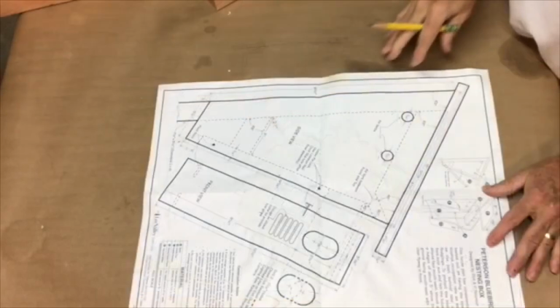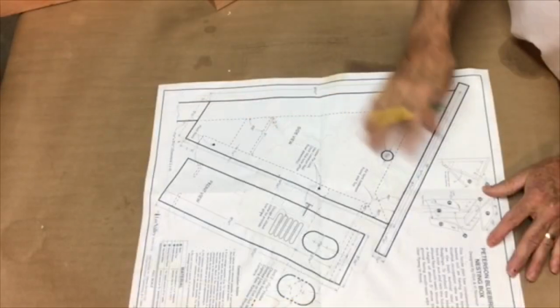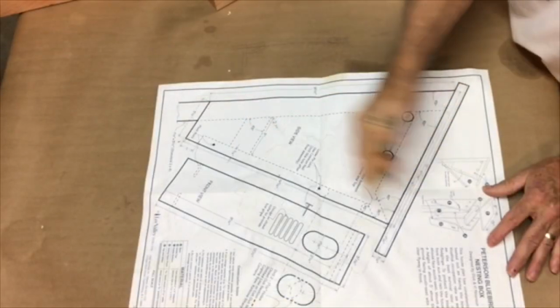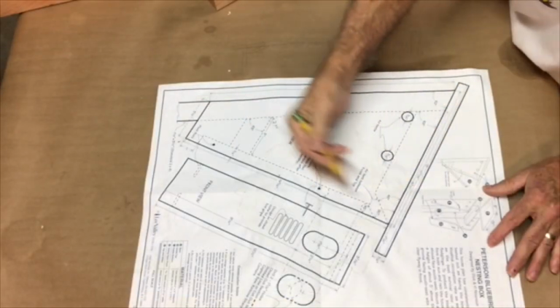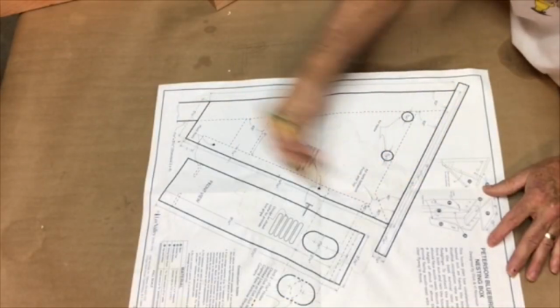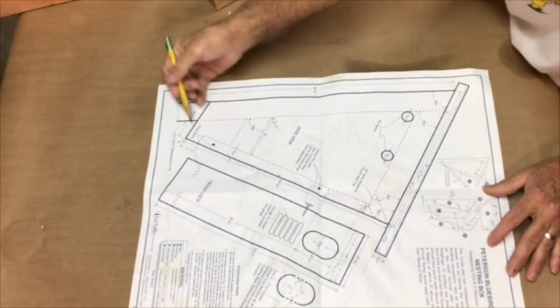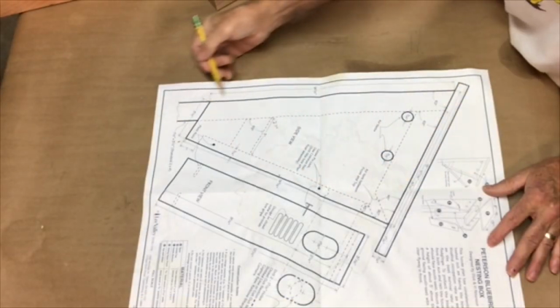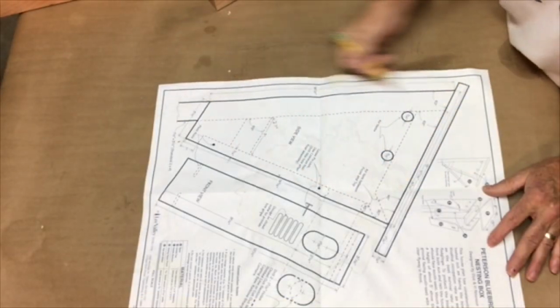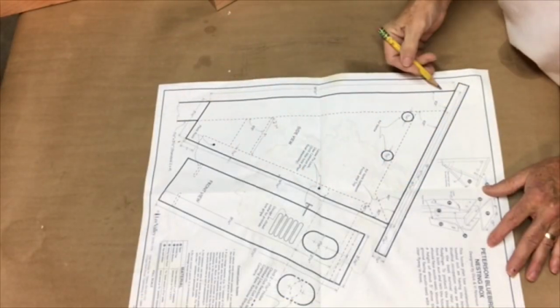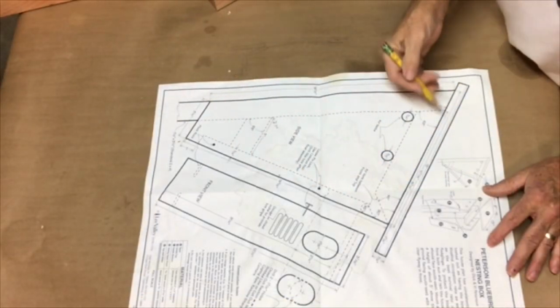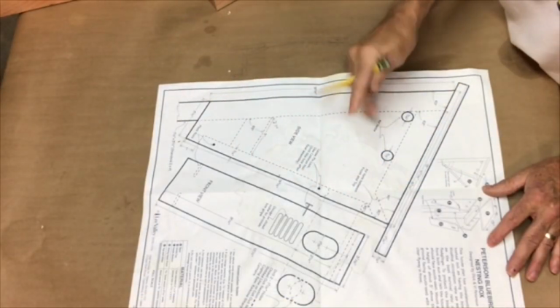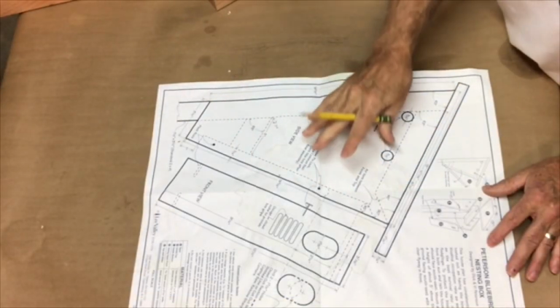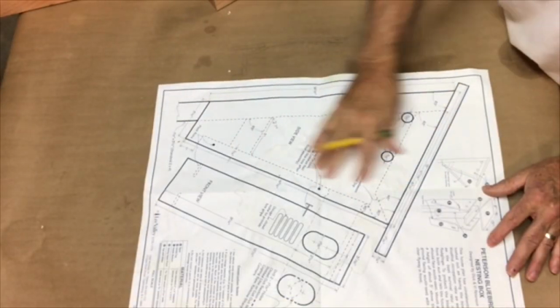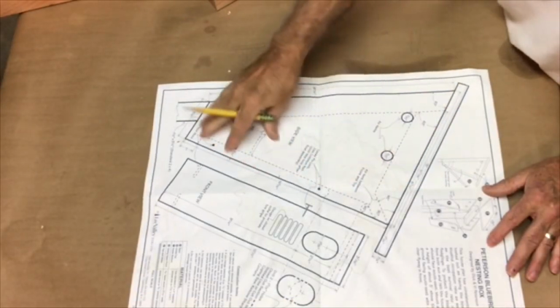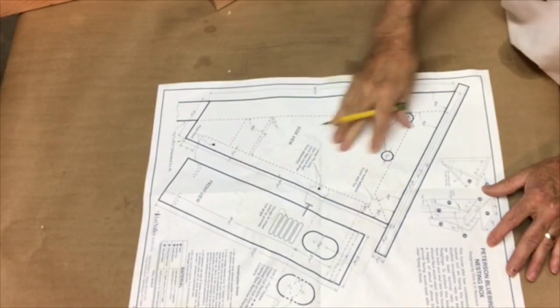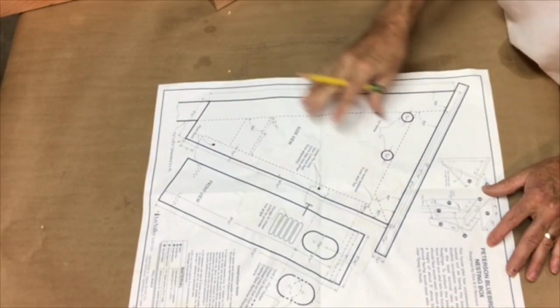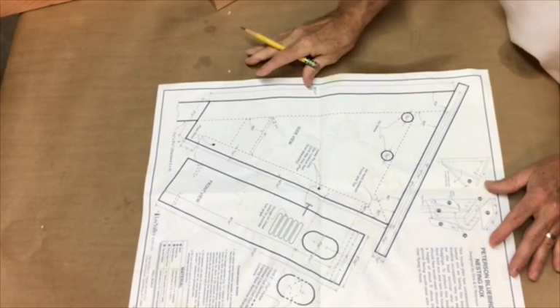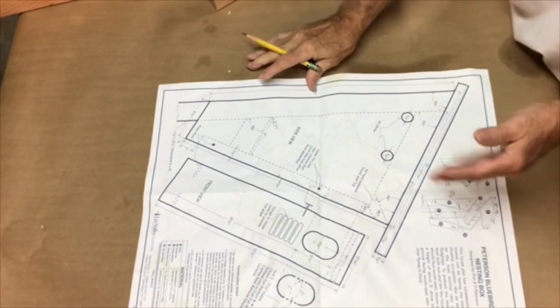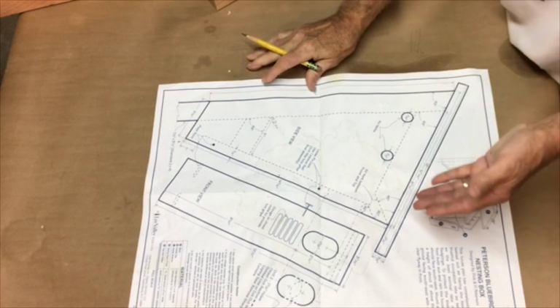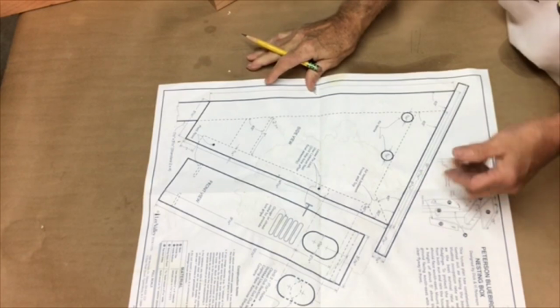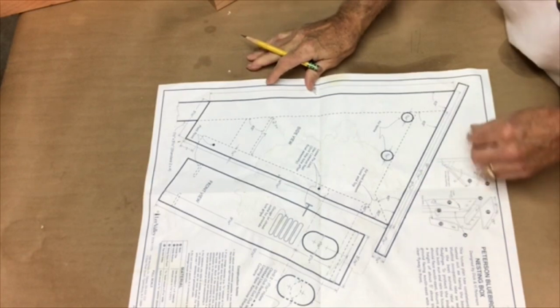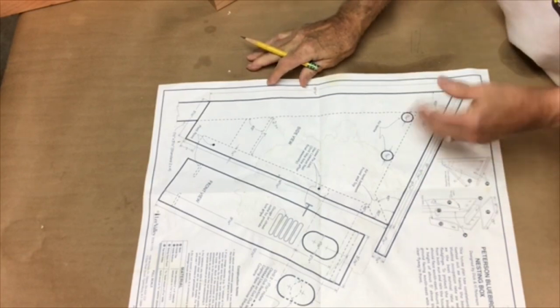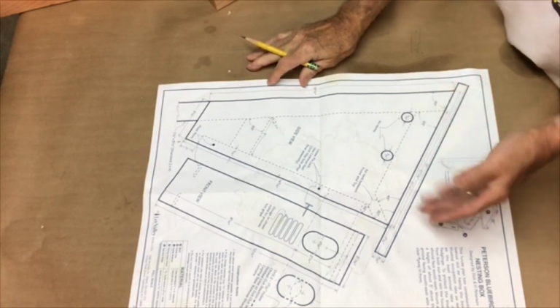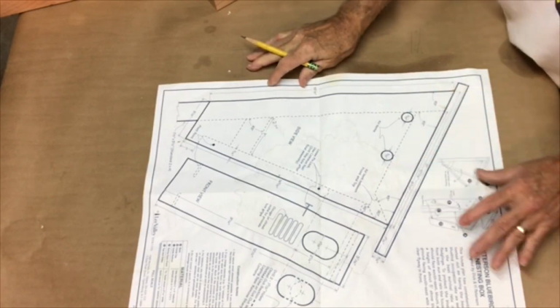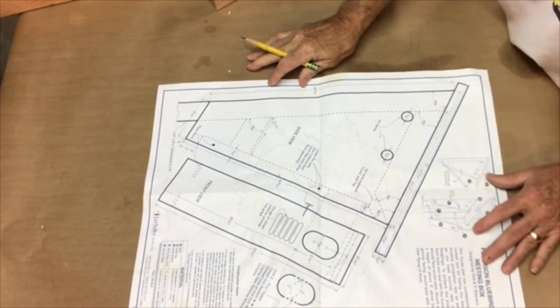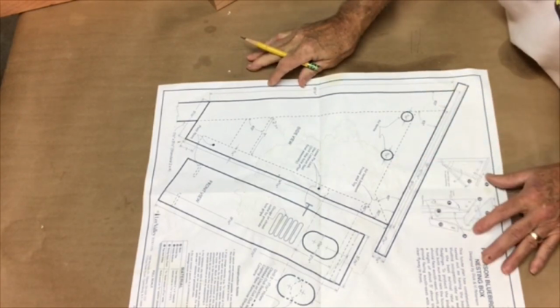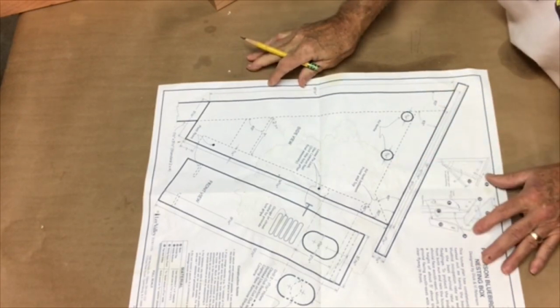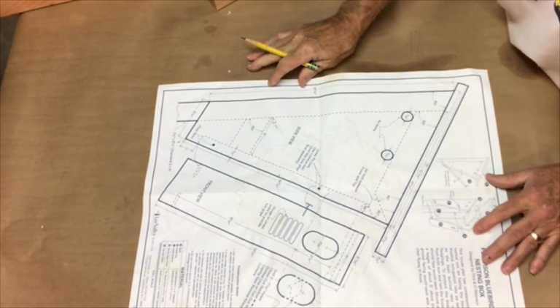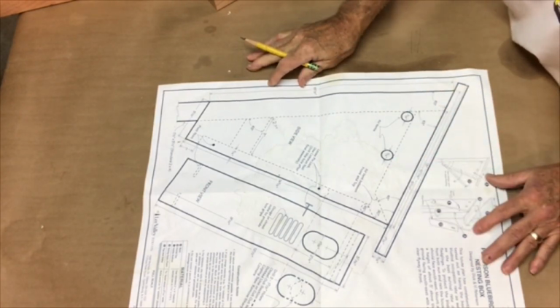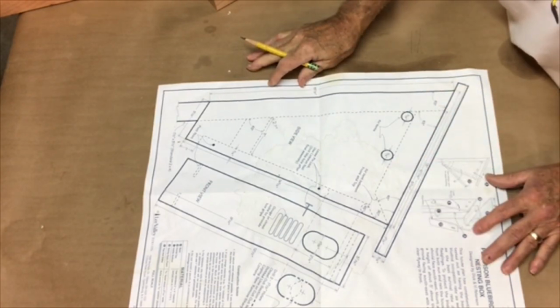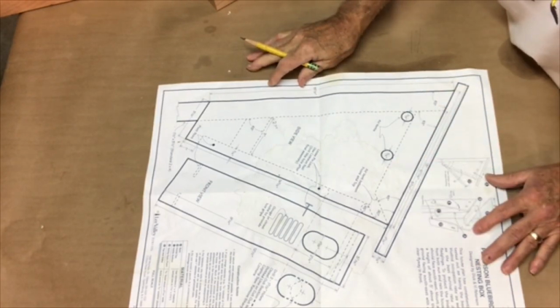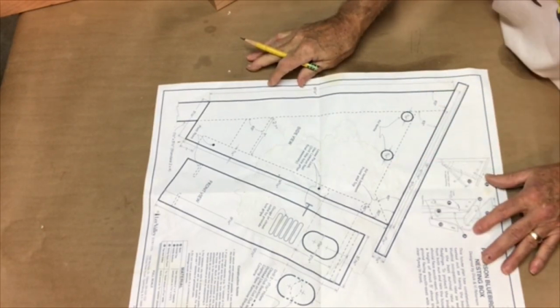Full size plans are going to come in real handy here because this is a big piece of wood. You can glue some wood up or you can use 1x12 stock, and that's what I'll be doing.